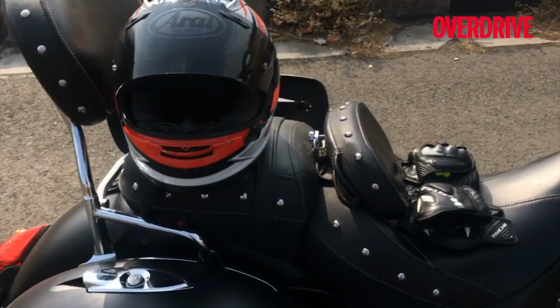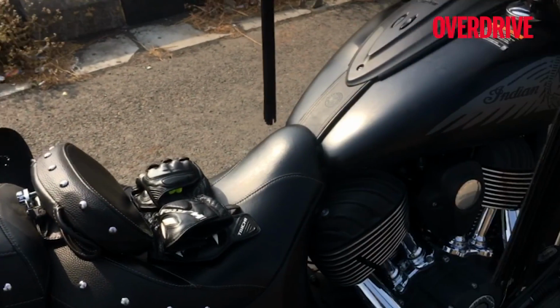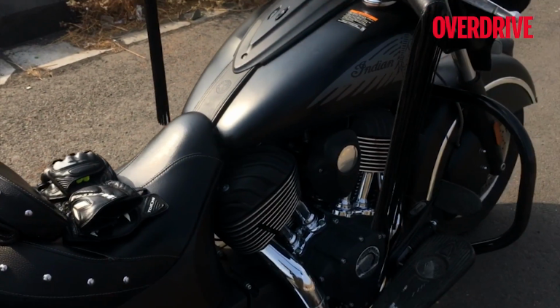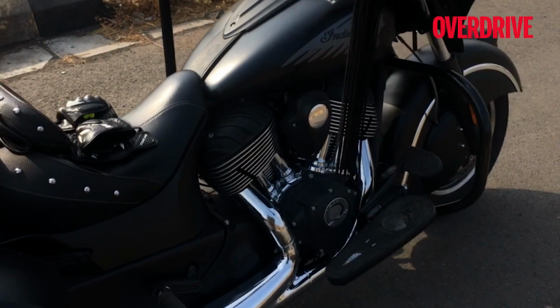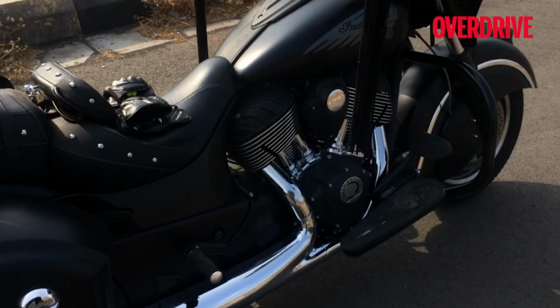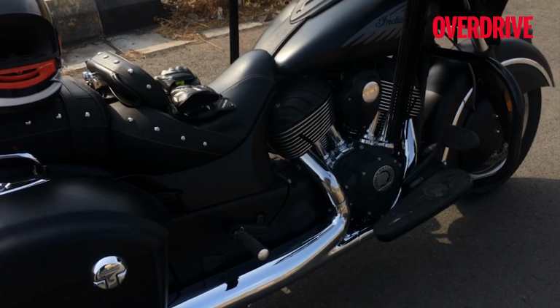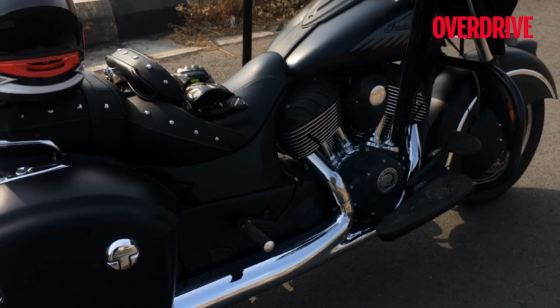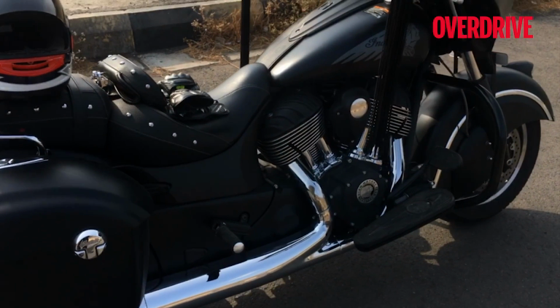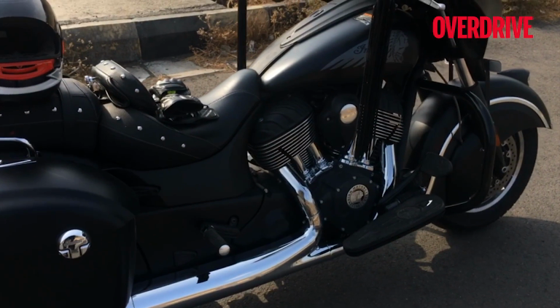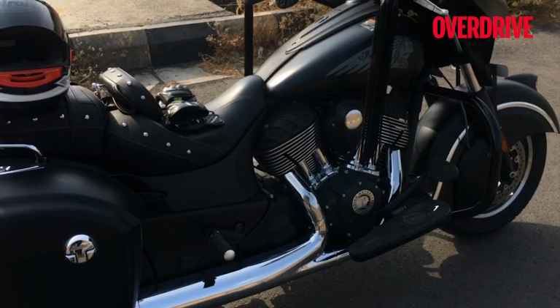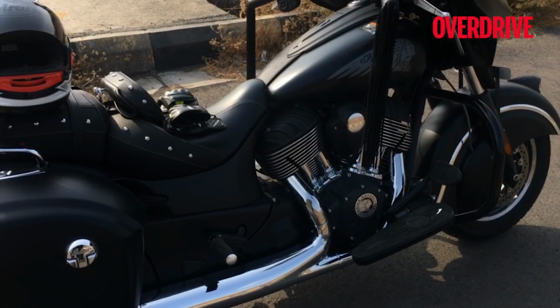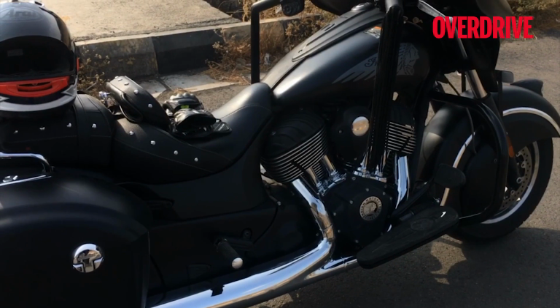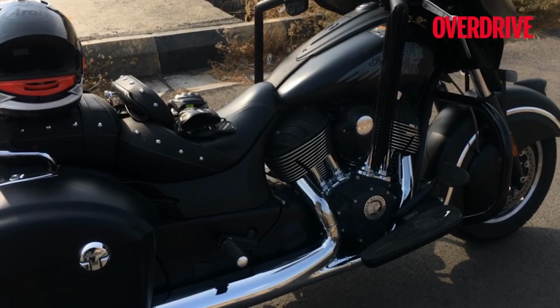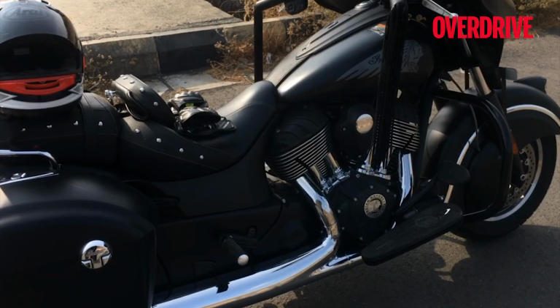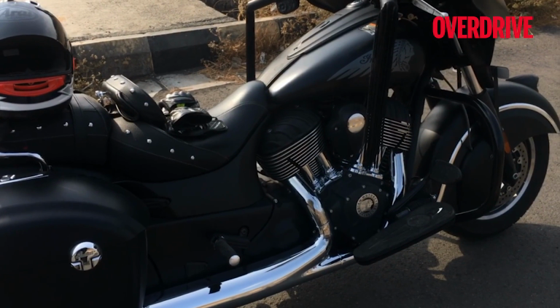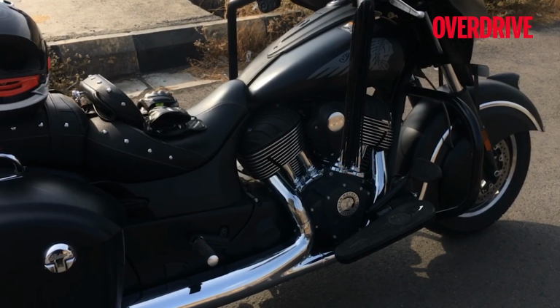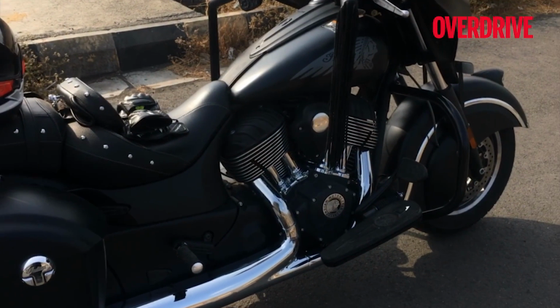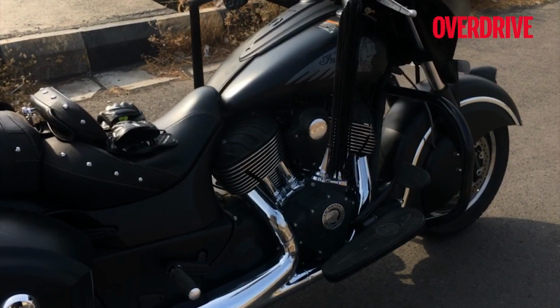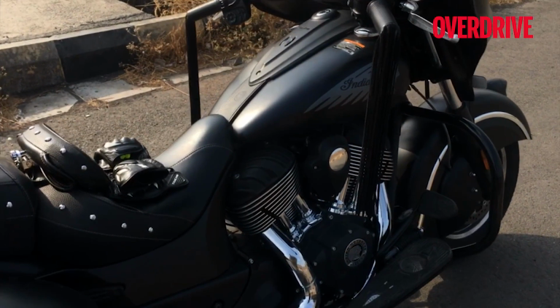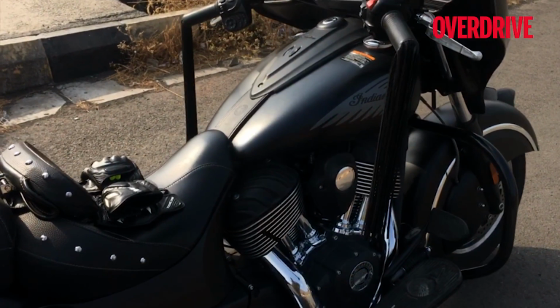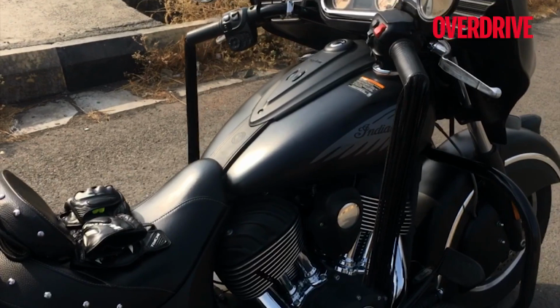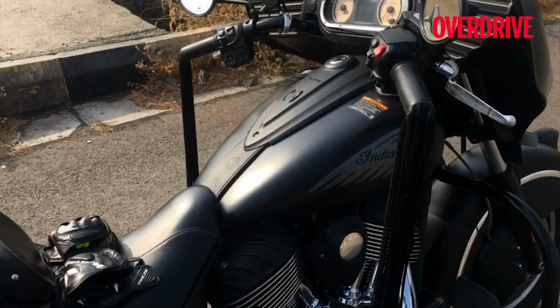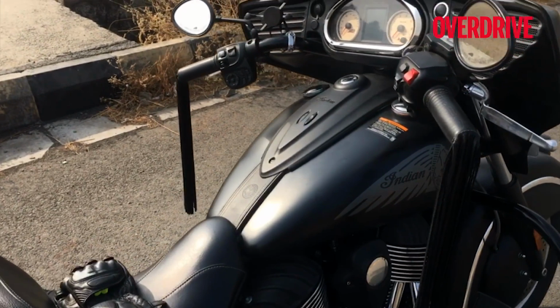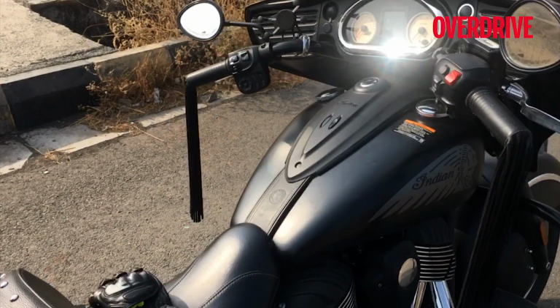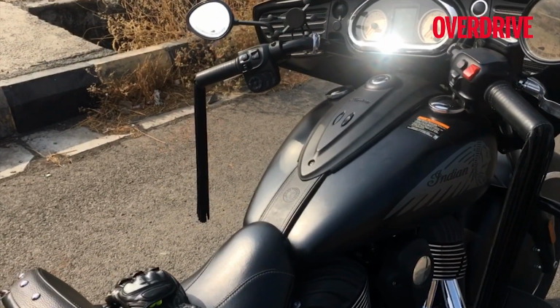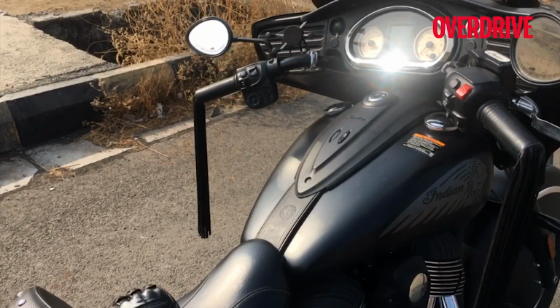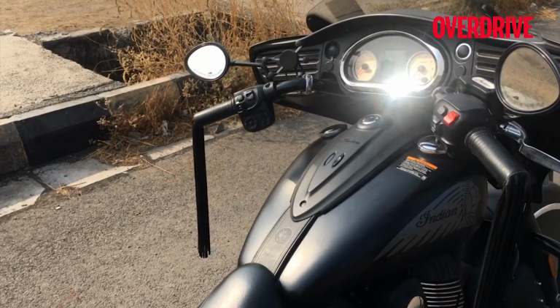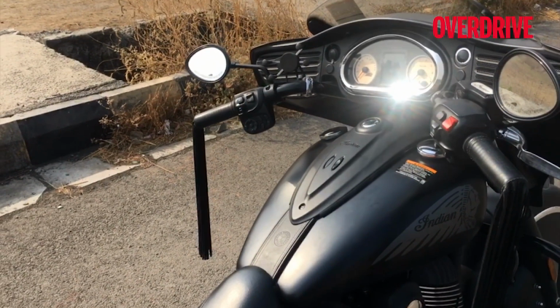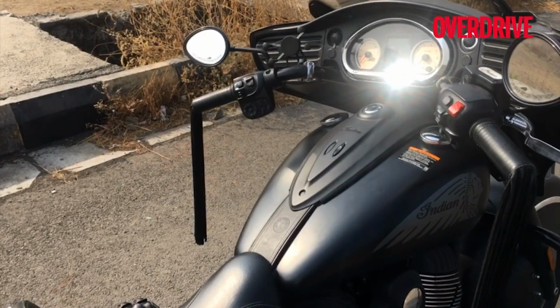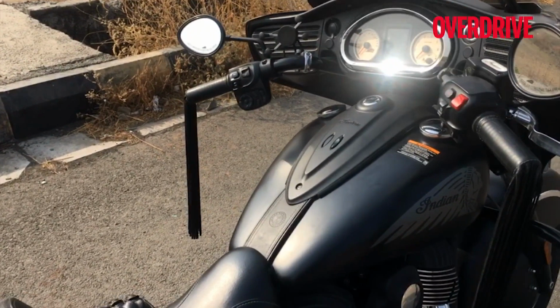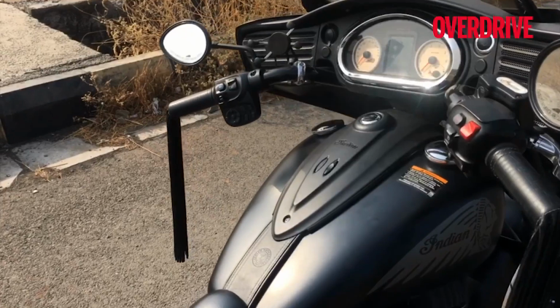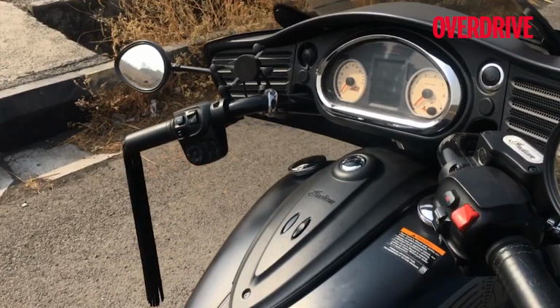This is a 1811cc engine called the Thunderstroke. It makes about 75 PS of power and about 140 Nm of torque if my memory serves, with an overall weight of about 300 kilos. So not a light motorcycle, but you'd be surprised at how wieldy the motorcycle is and how easy it is to ride.